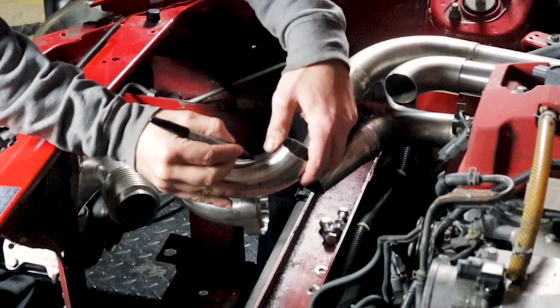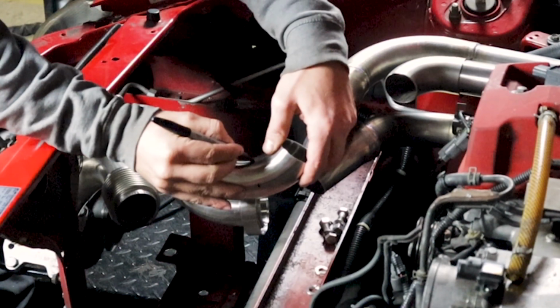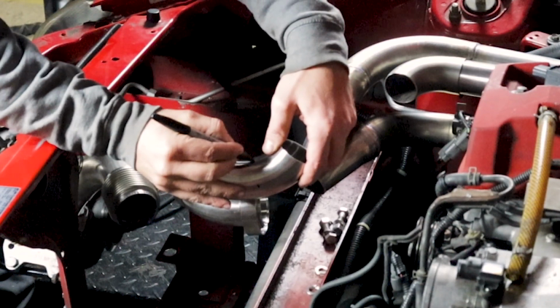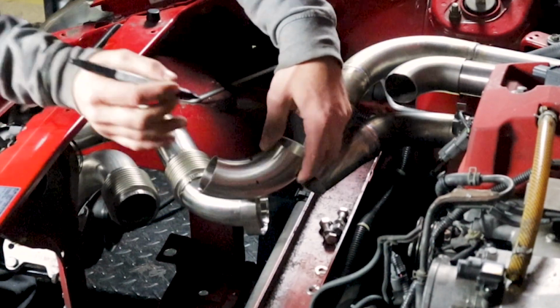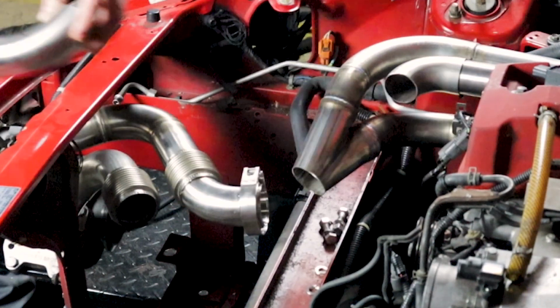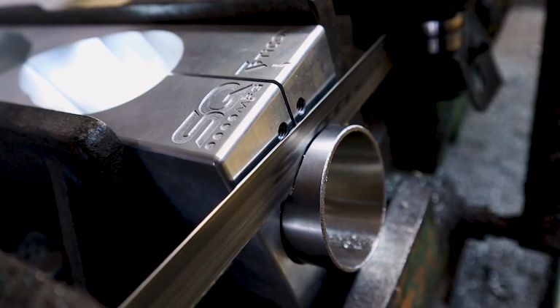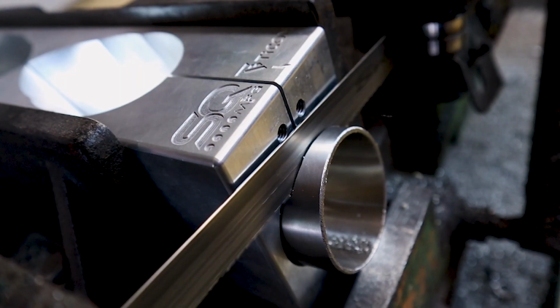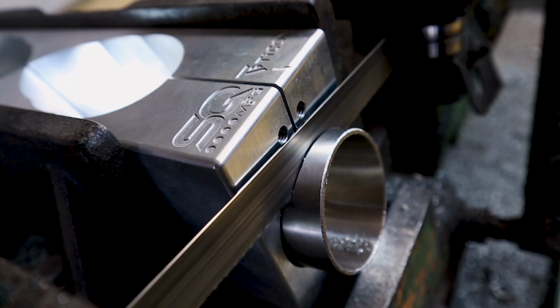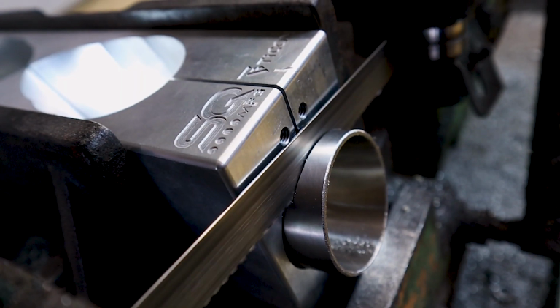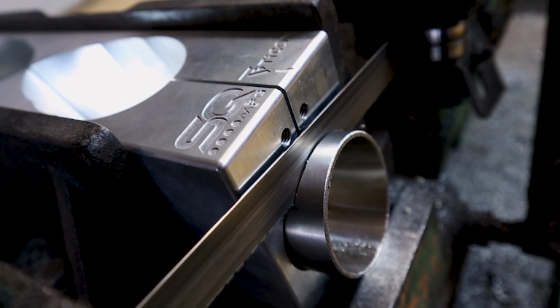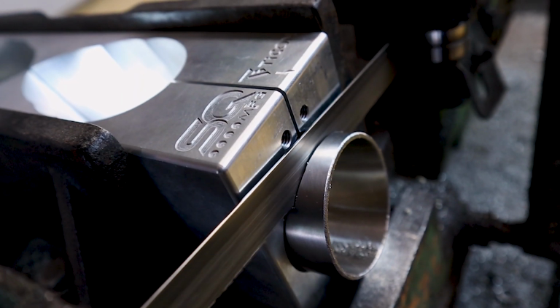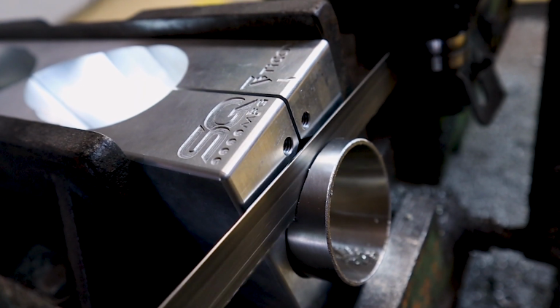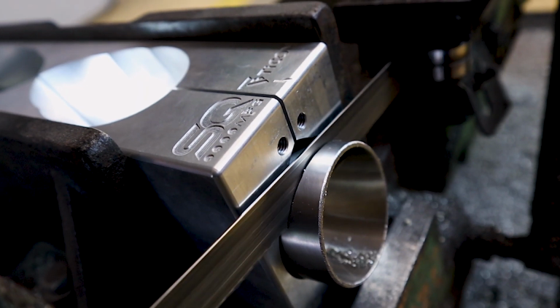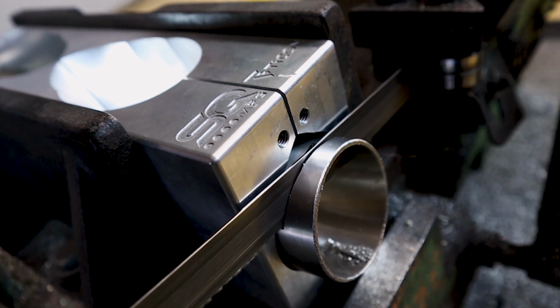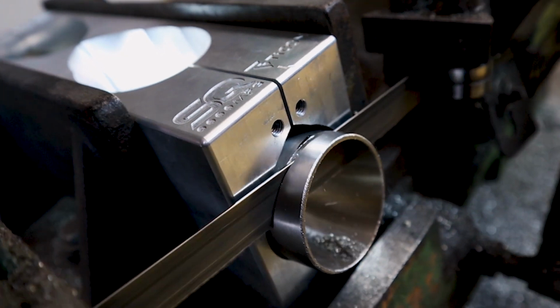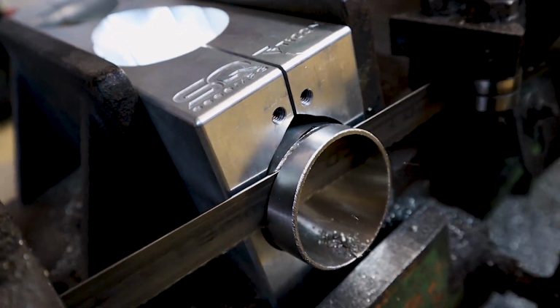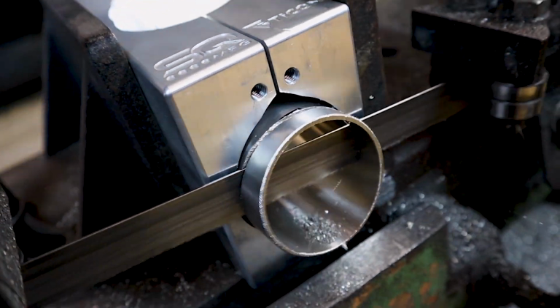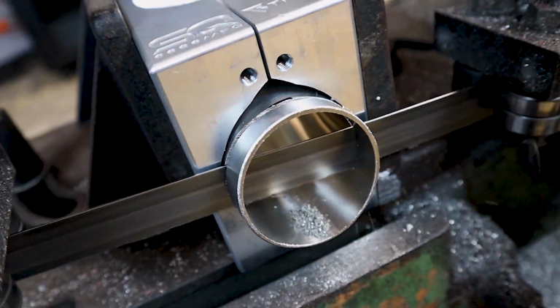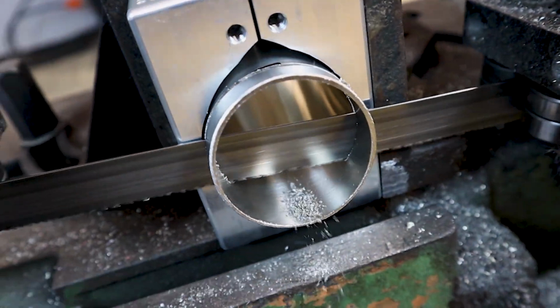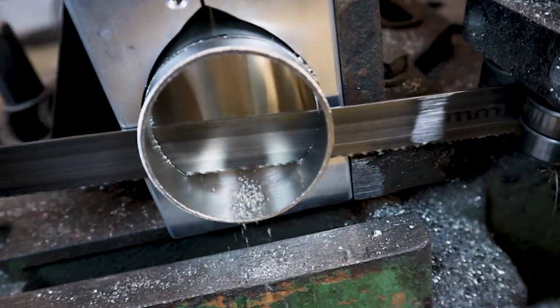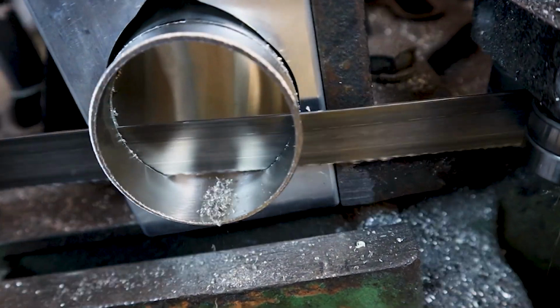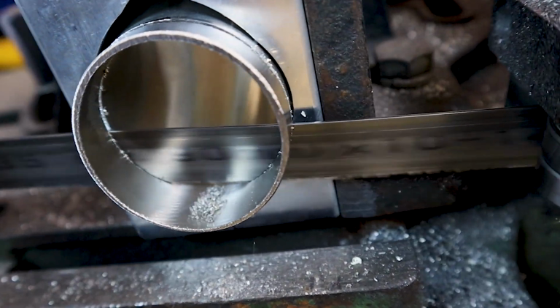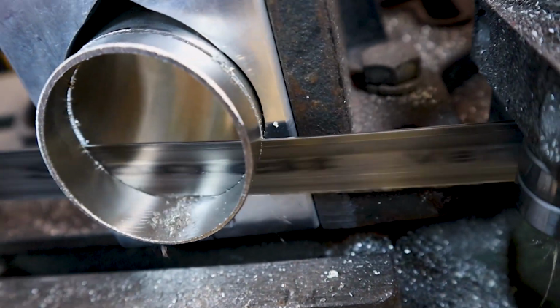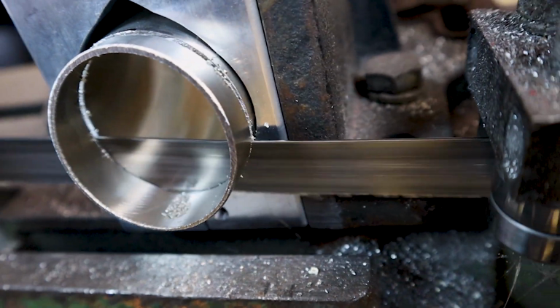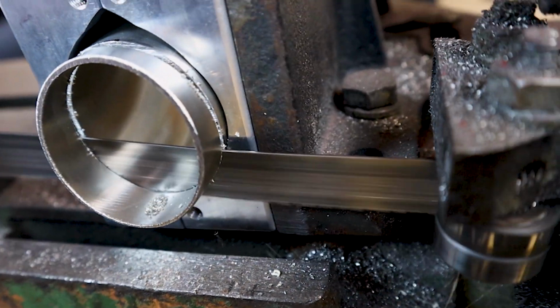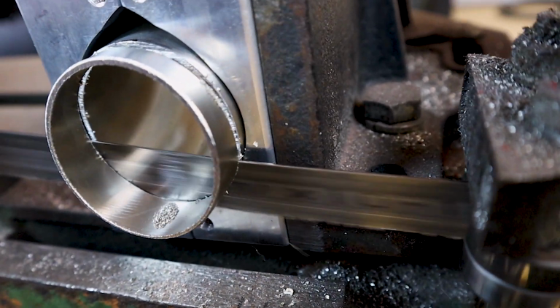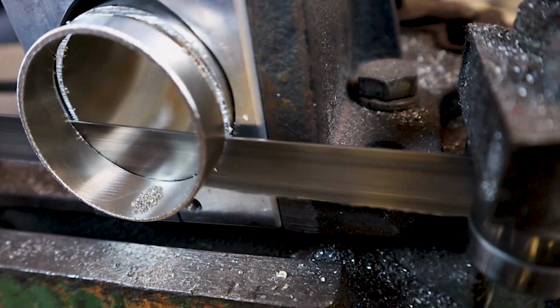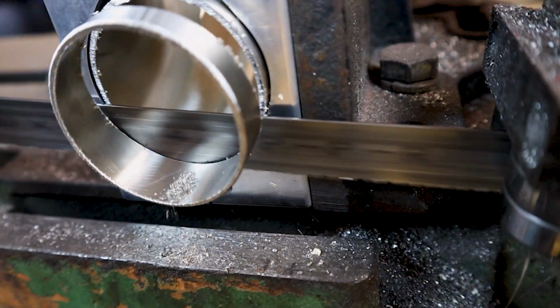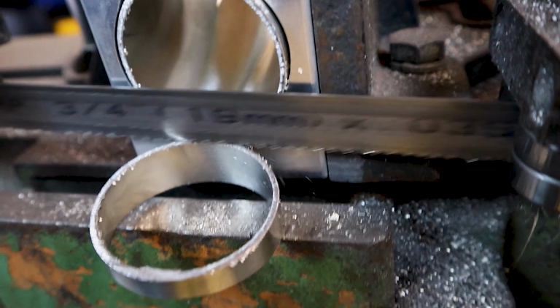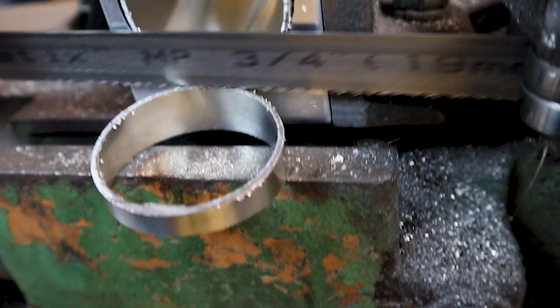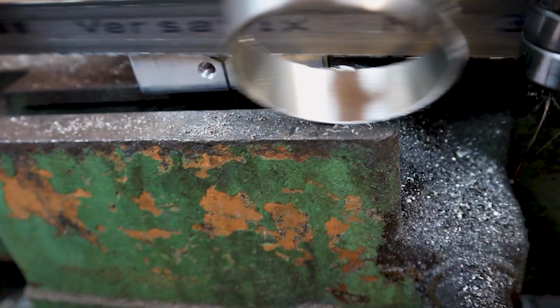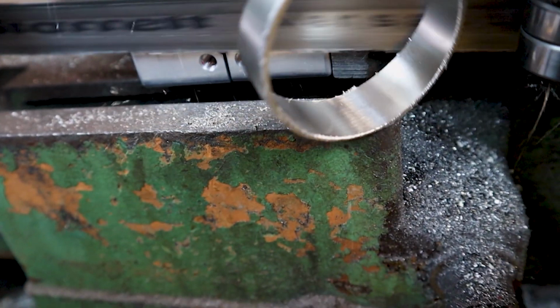Simply mark where you want to make your cut, put it in the elbow cutting jig, line it up in the saw, and make your cut faster than ever before. Use a digital protractor to duplicate numerous of the same cuts for production work.